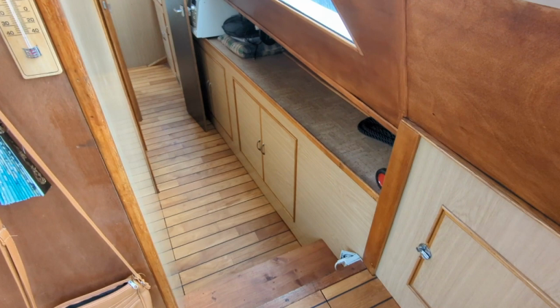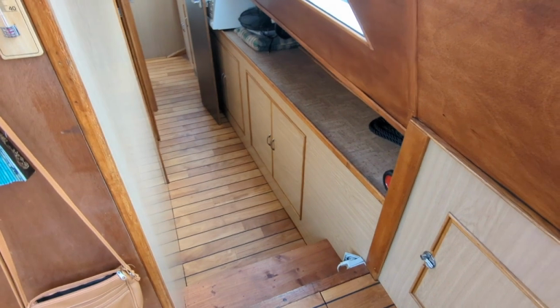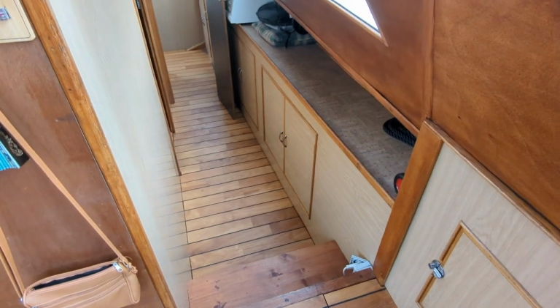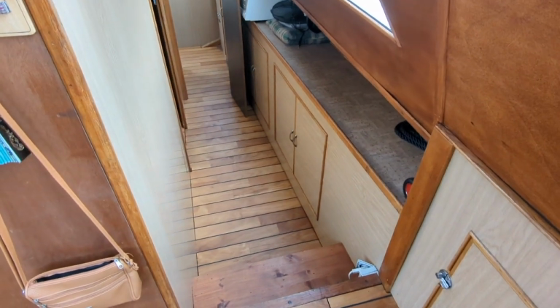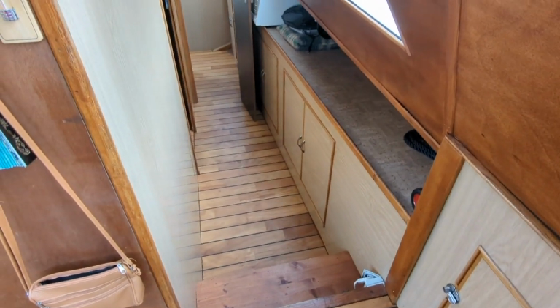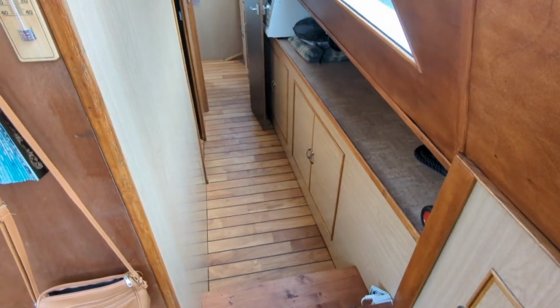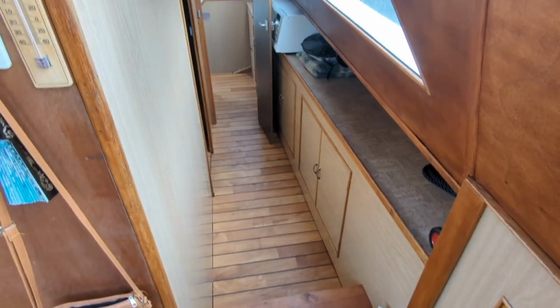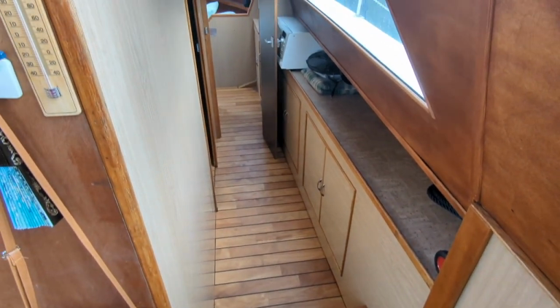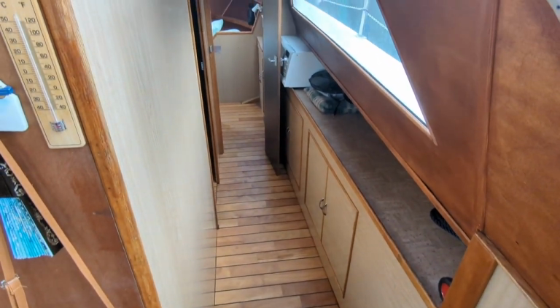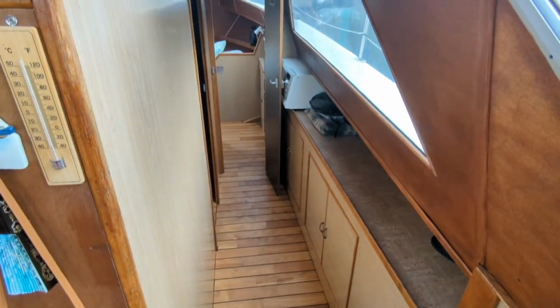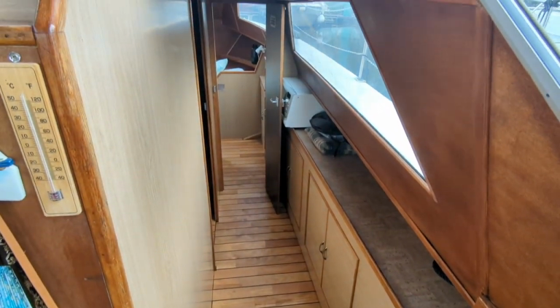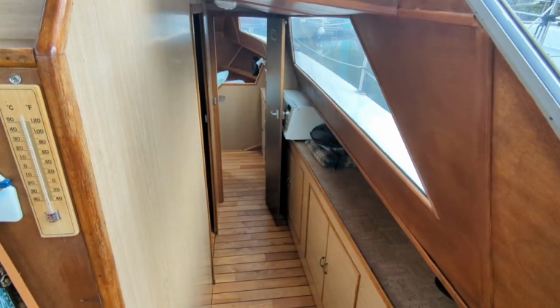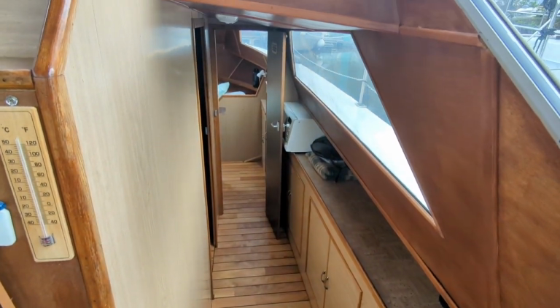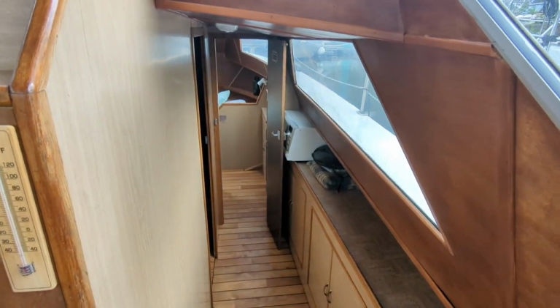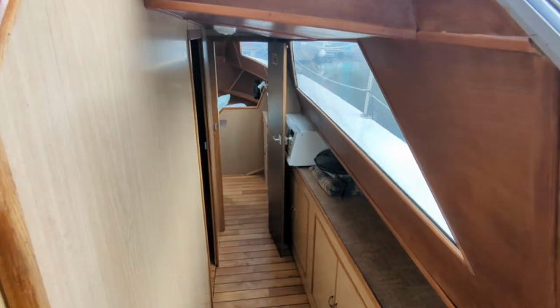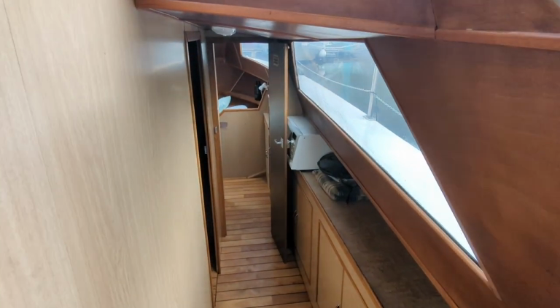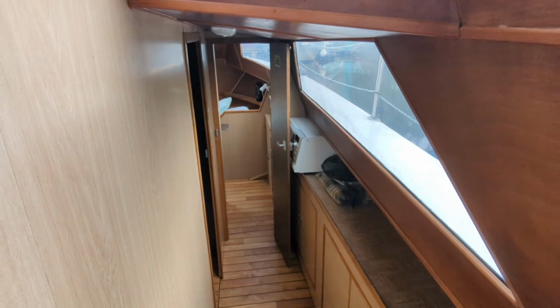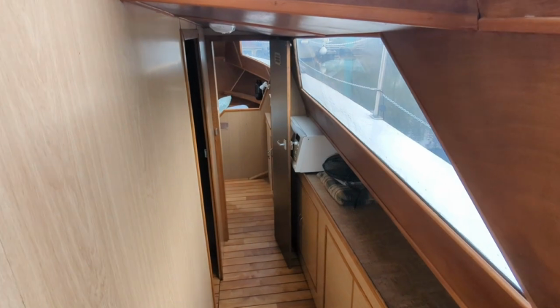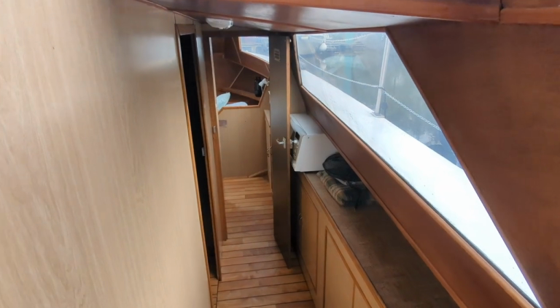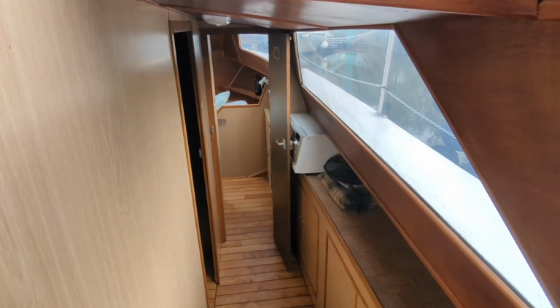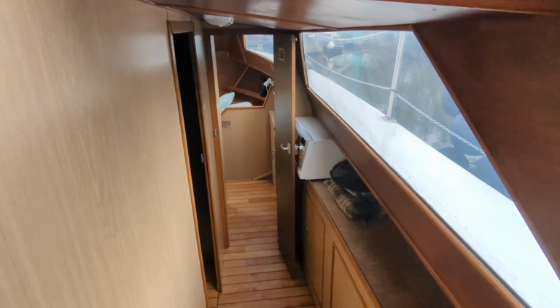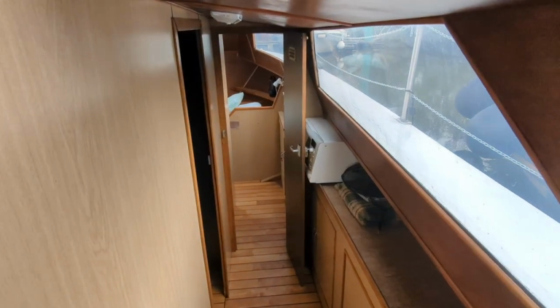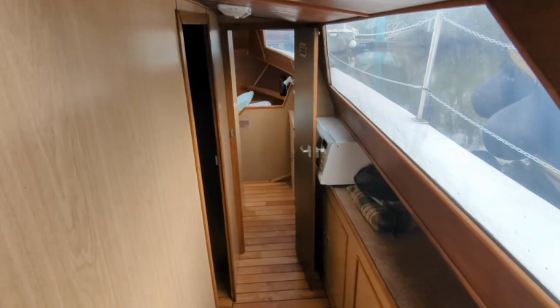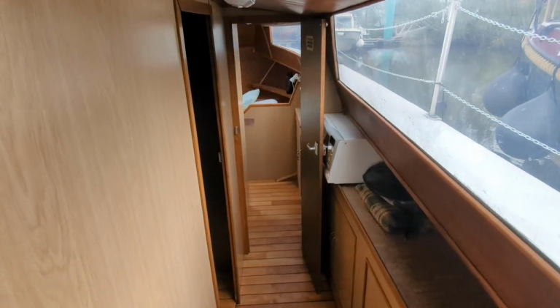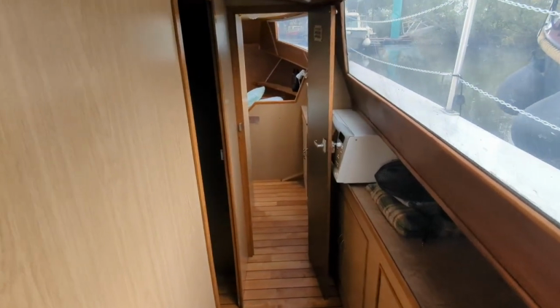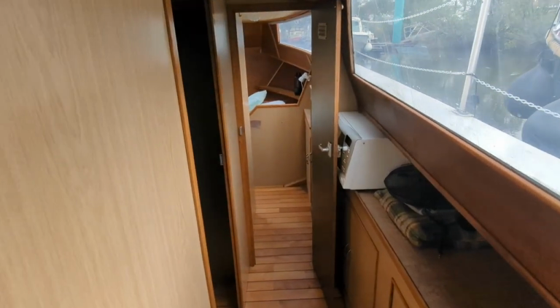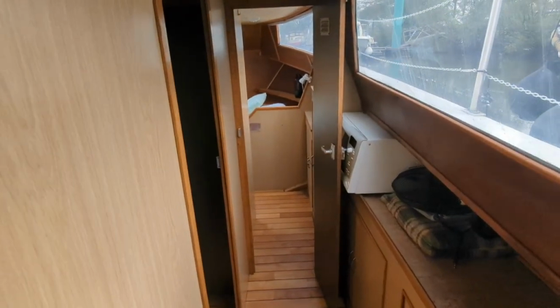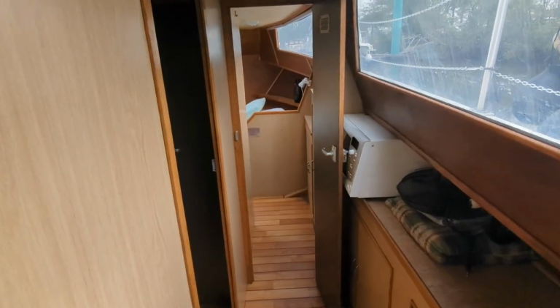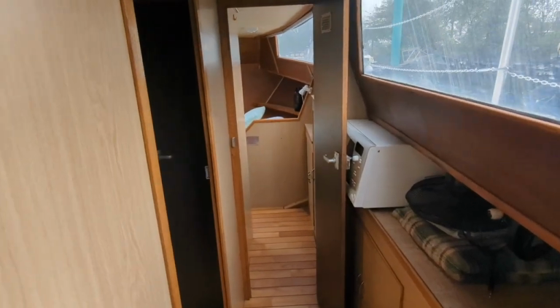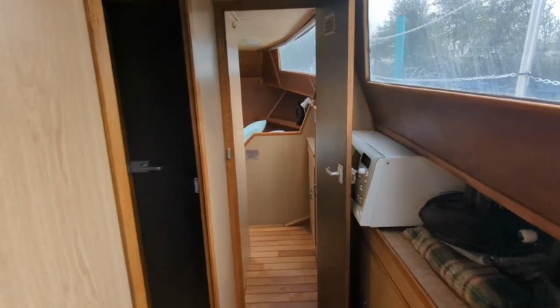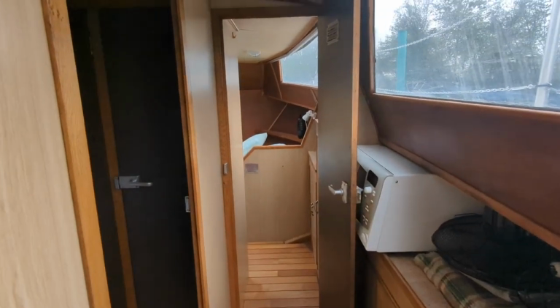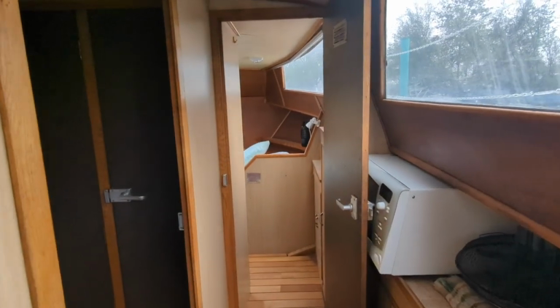That corridor leads to the two cabins. Let's have a quick look — you can notice the microwave in that corridor.